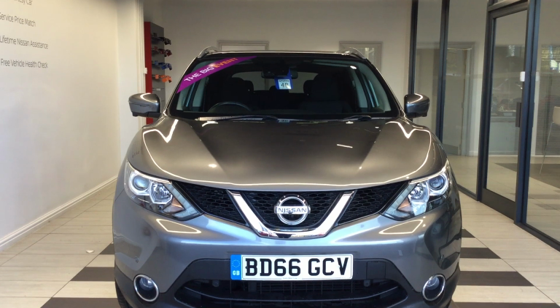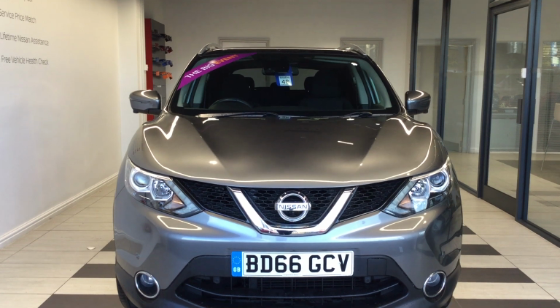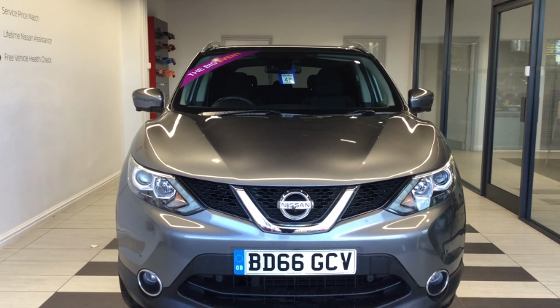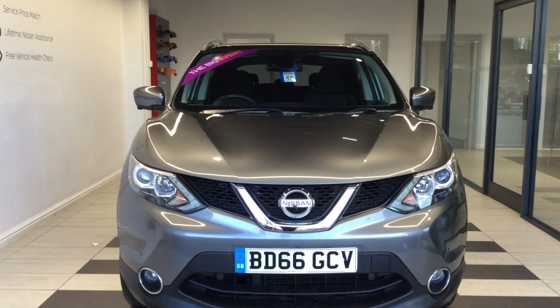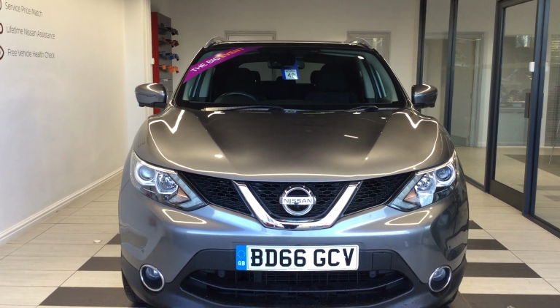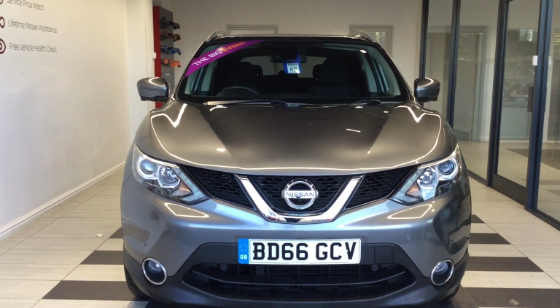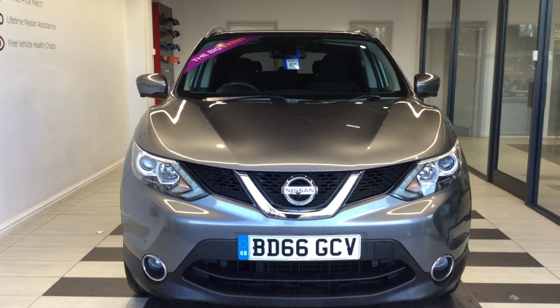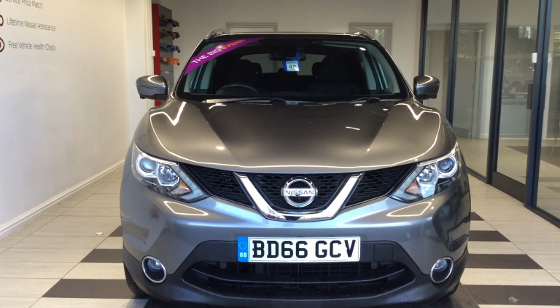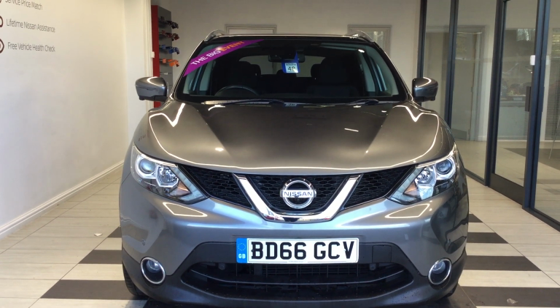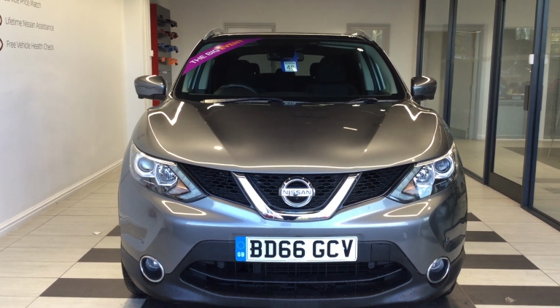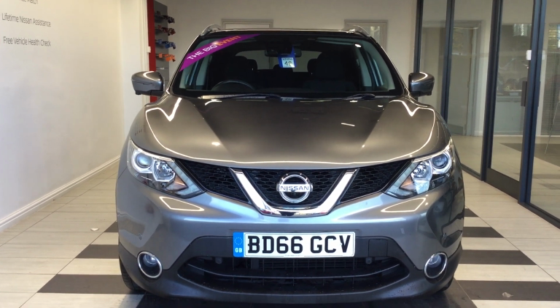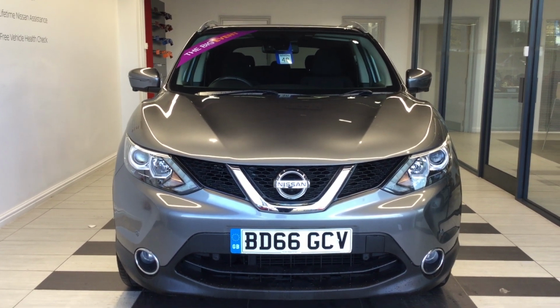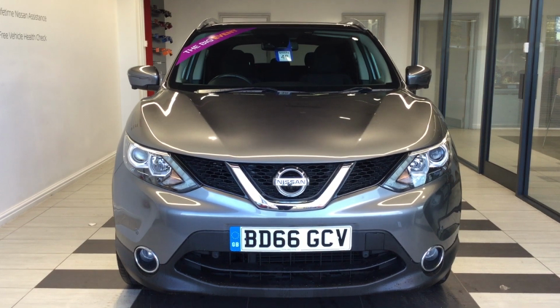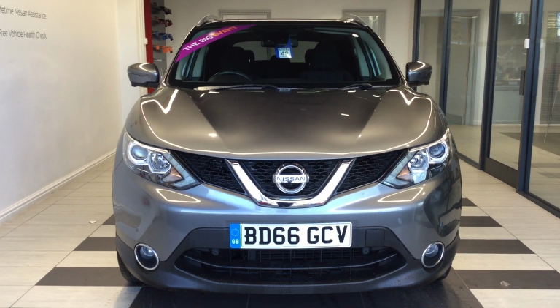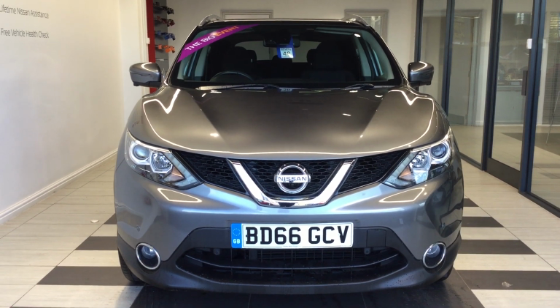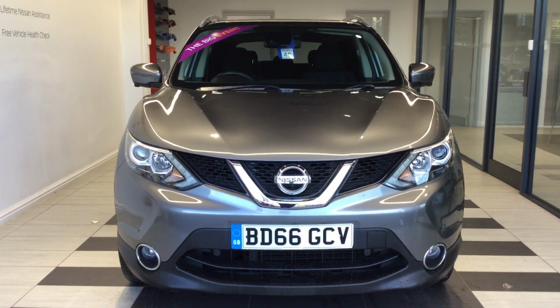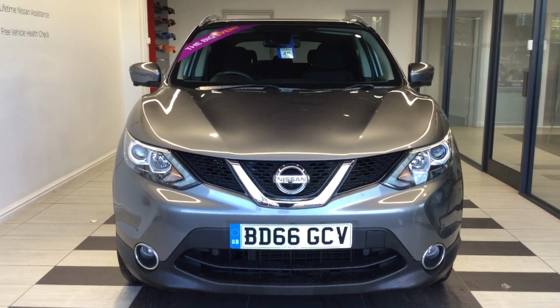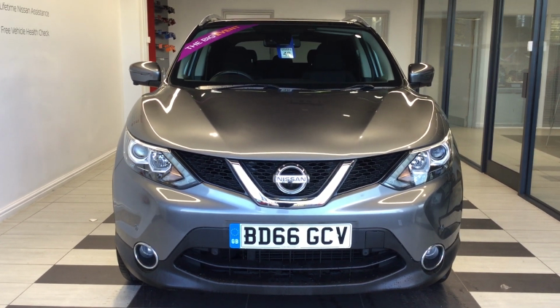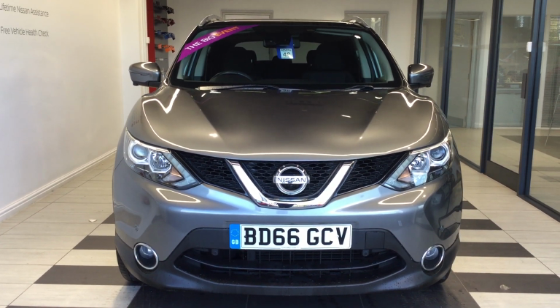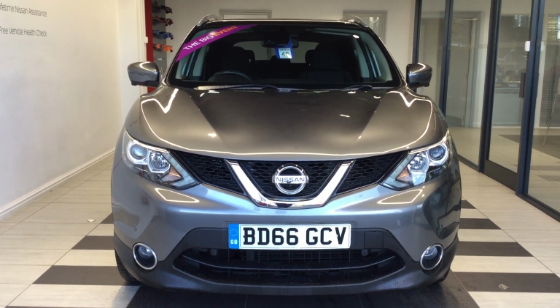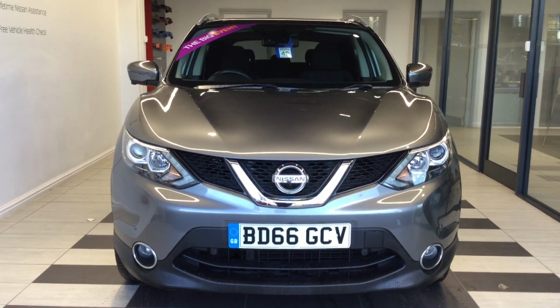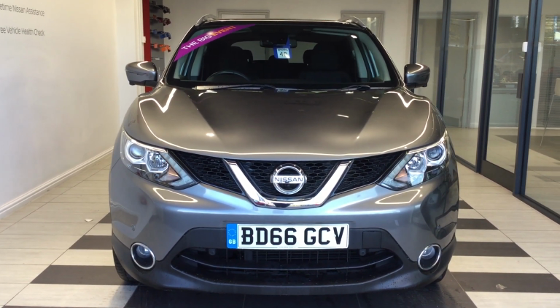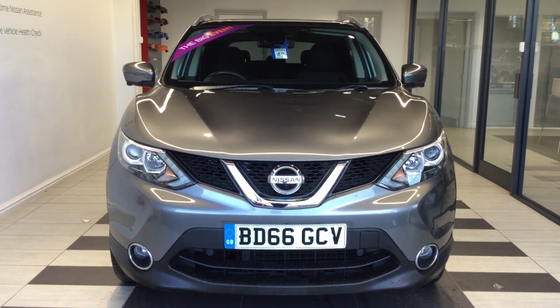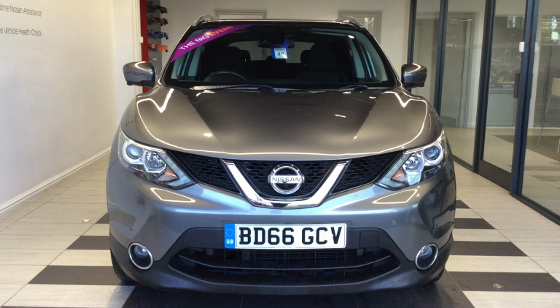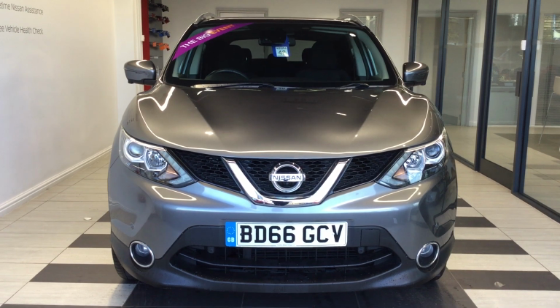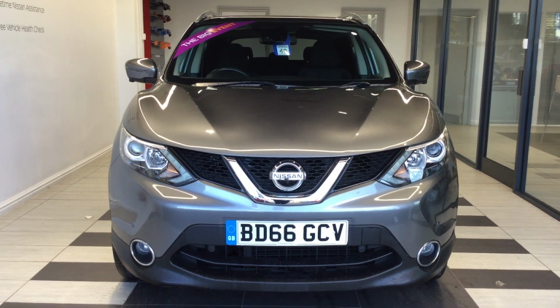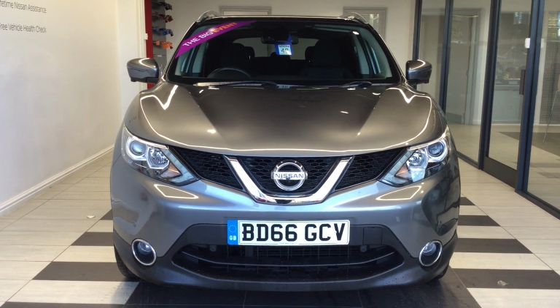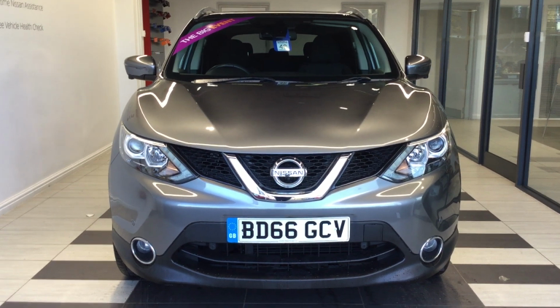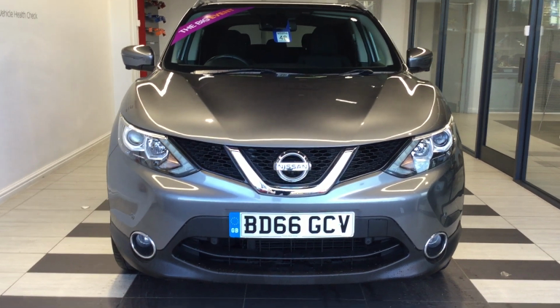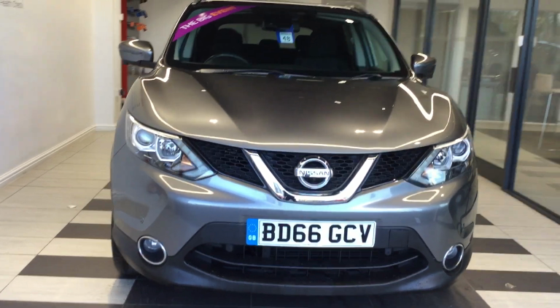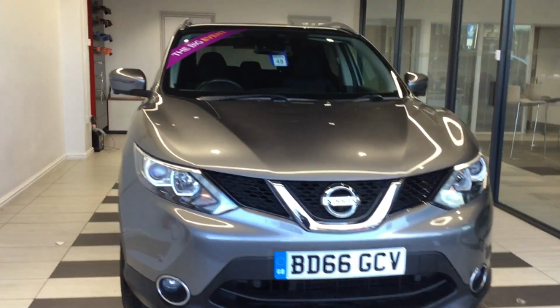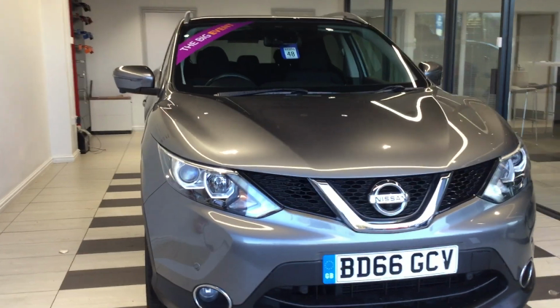Welcome to Swift Nissan here in Peterborough. My name is Richard. Today we're going to look at a Nissan Qashqai 1.5 DCI N-Connecta, registration BD66 GCV. Let's start by walking around the vehicle.